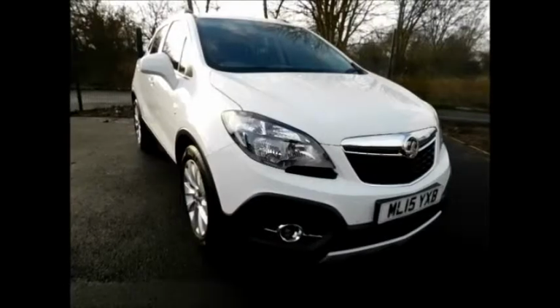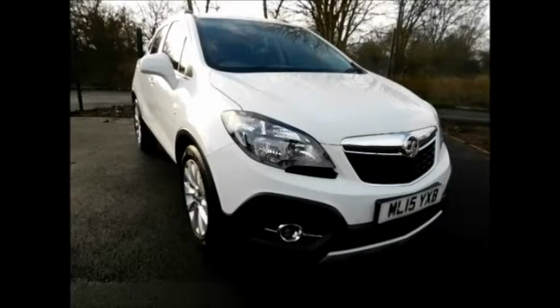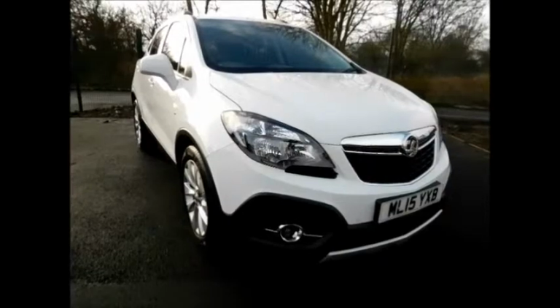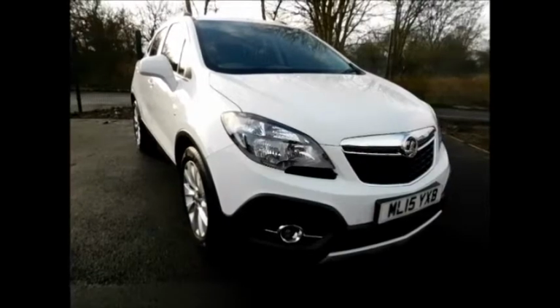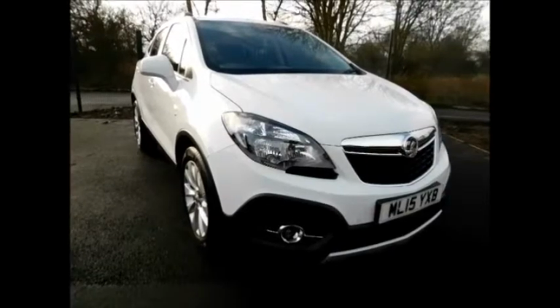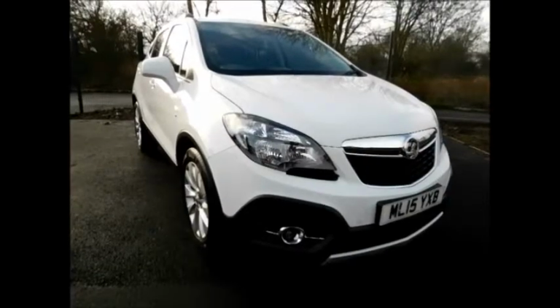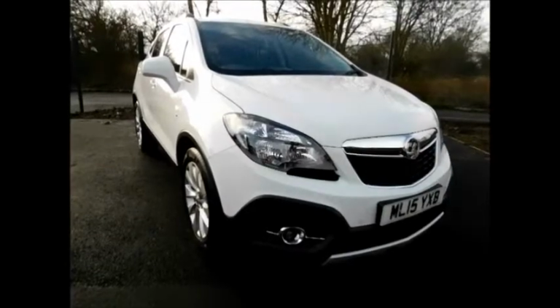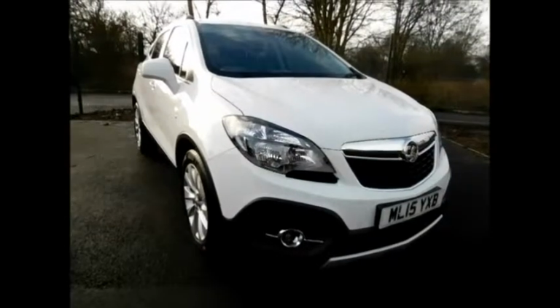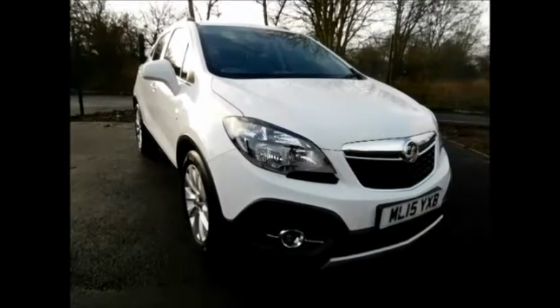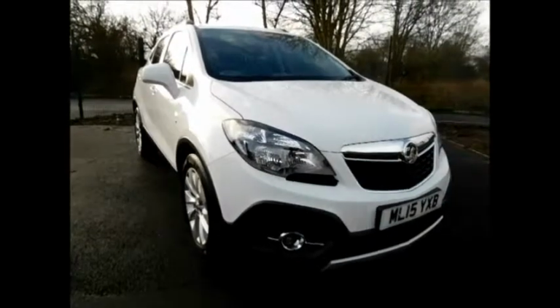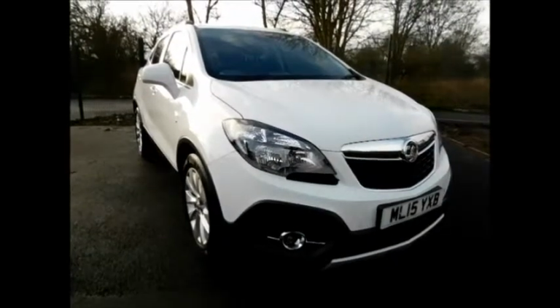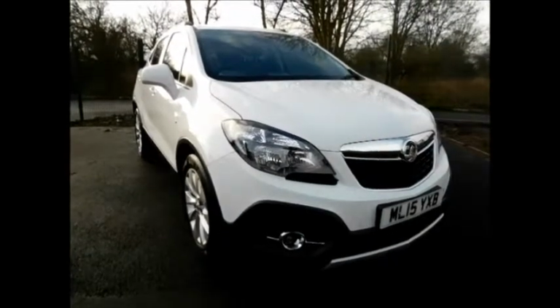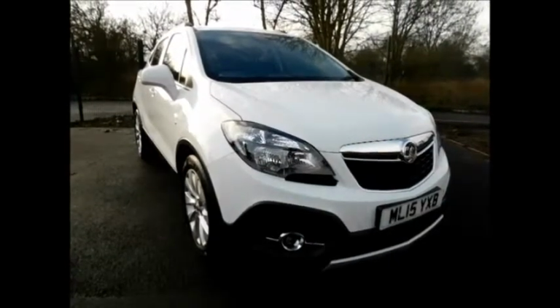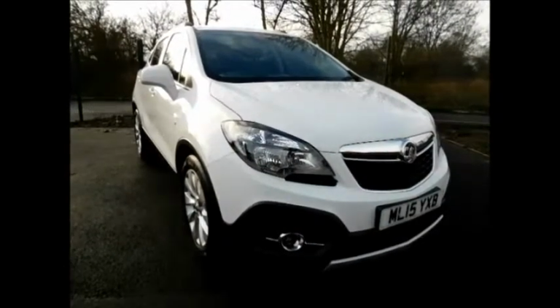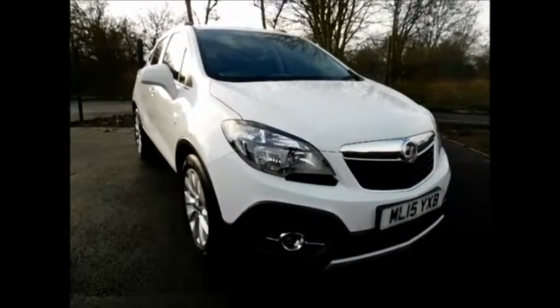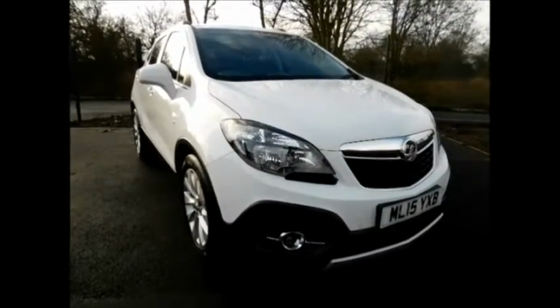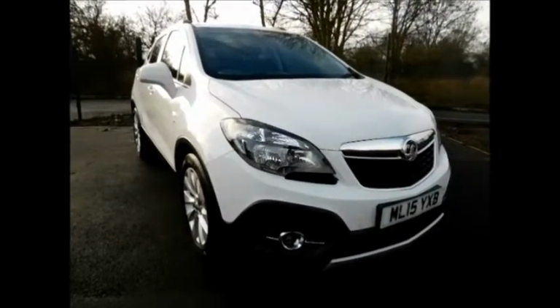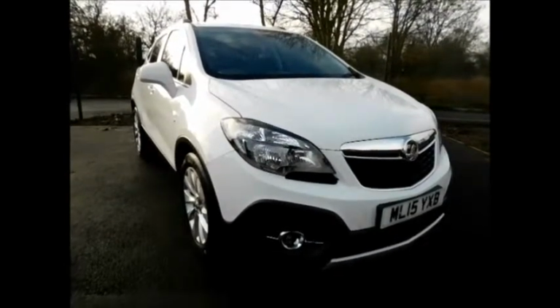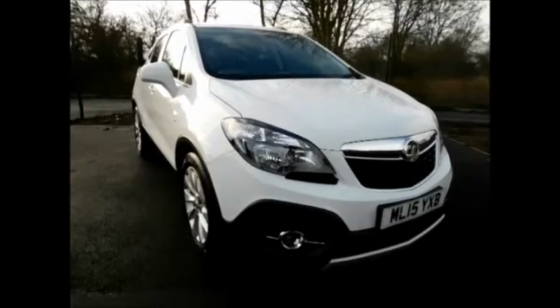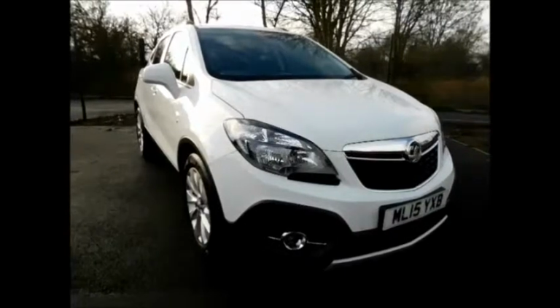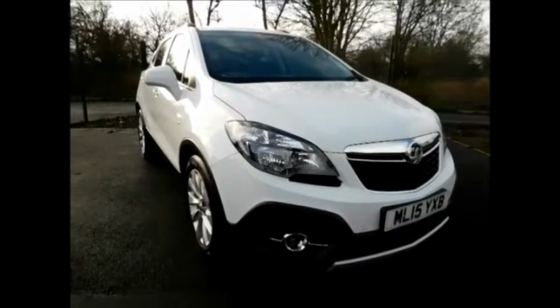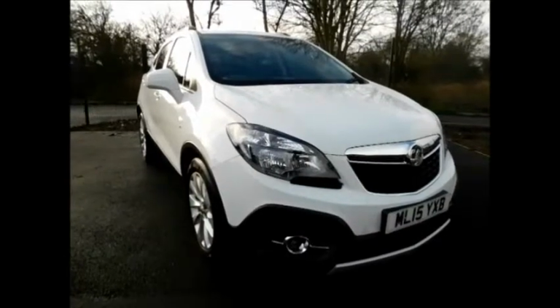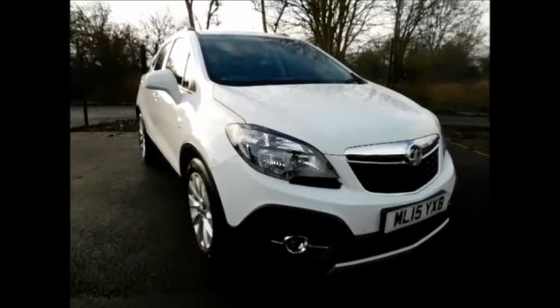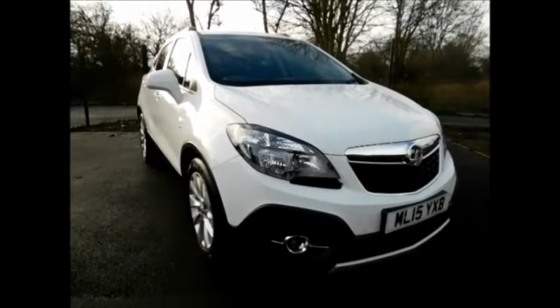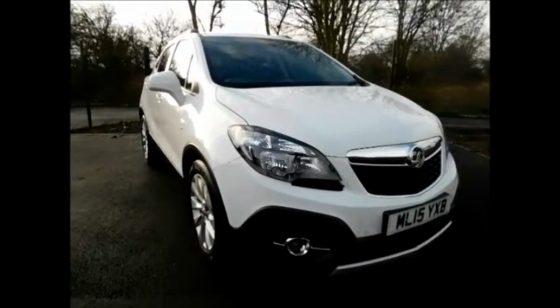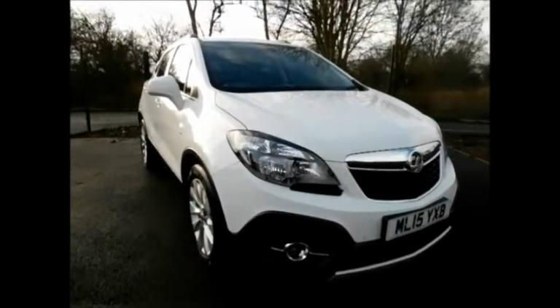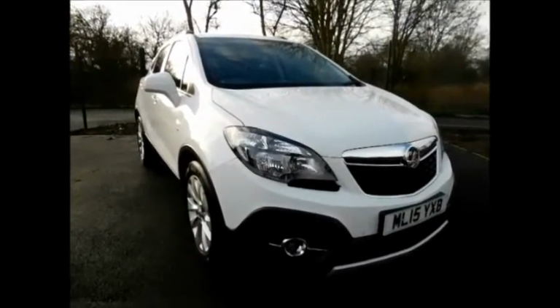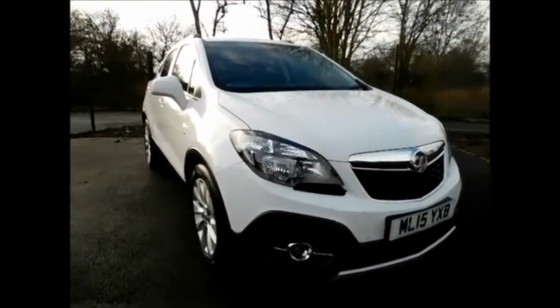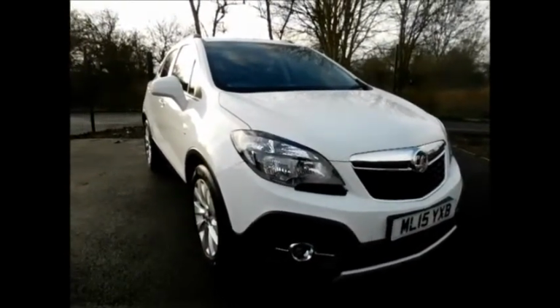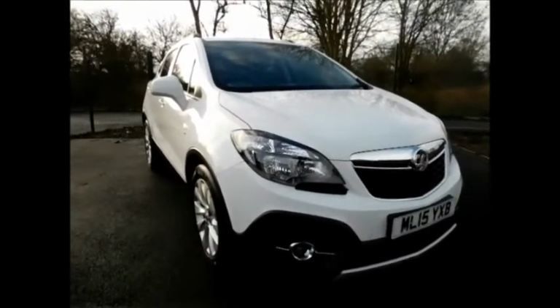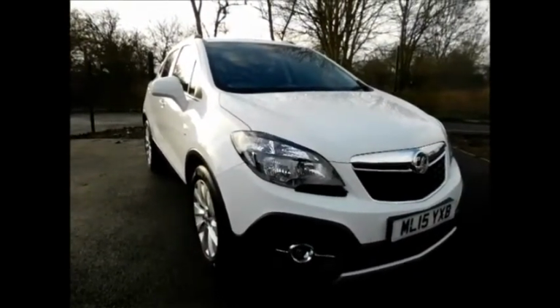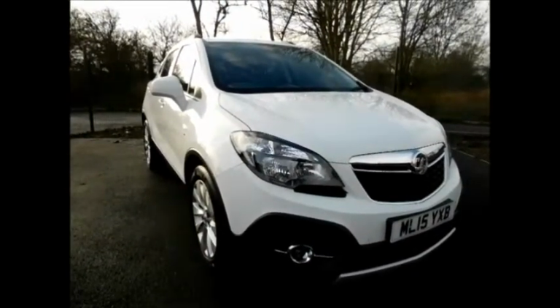Welcome to Now Vauxhall. Today we have here a lovely Vauxhall Mokka 1.4 petrol engine, 5 door, fitted with an automatic transmission.